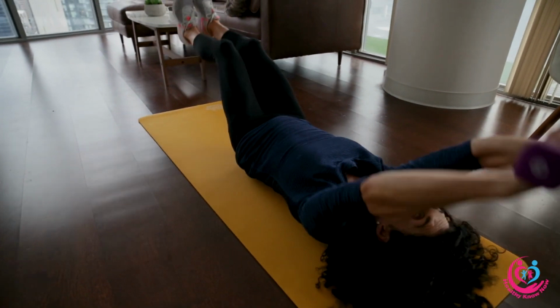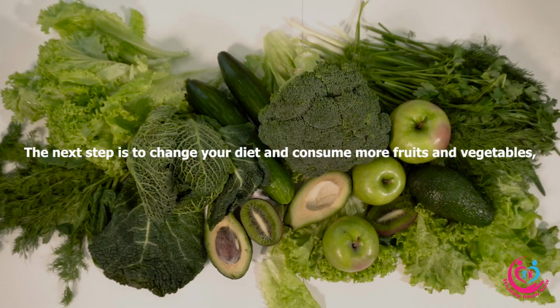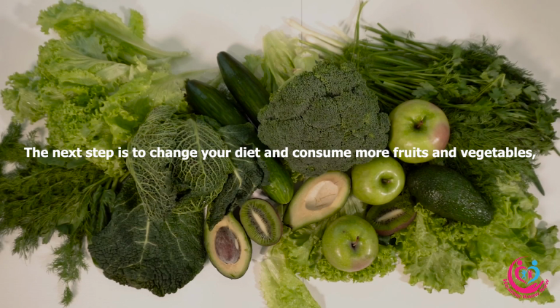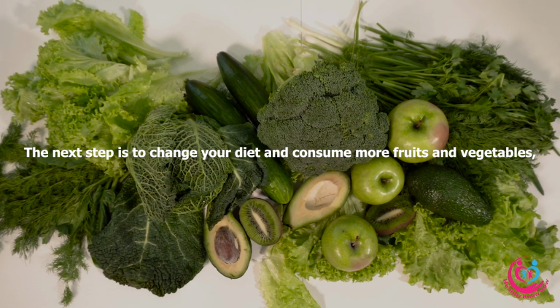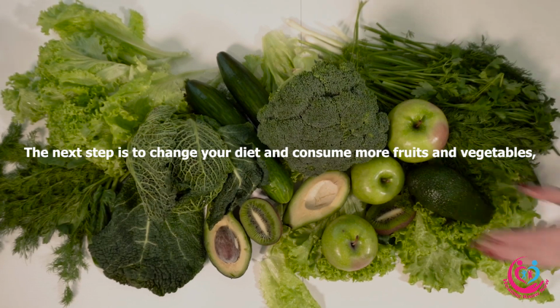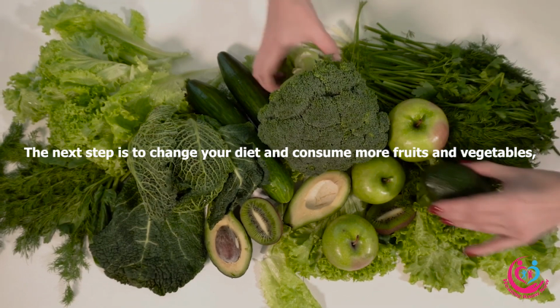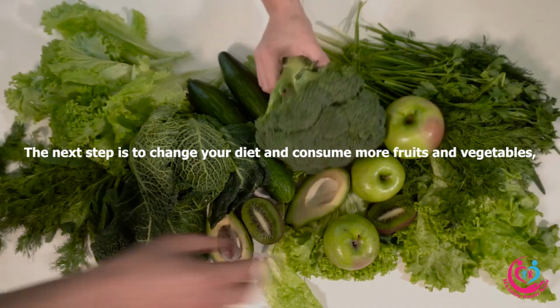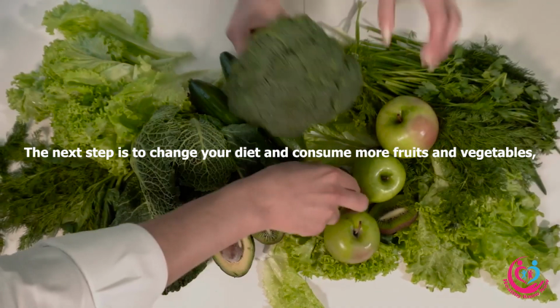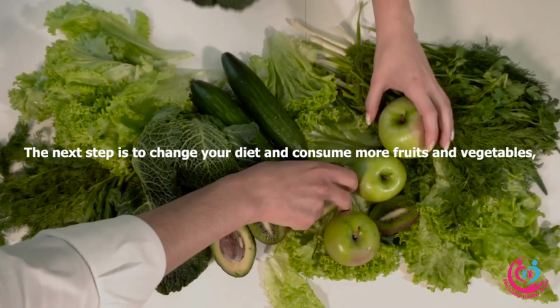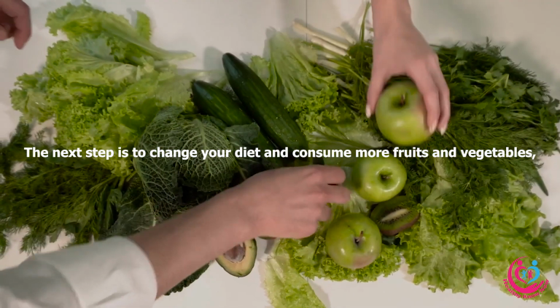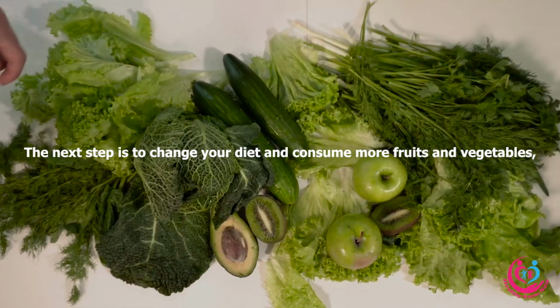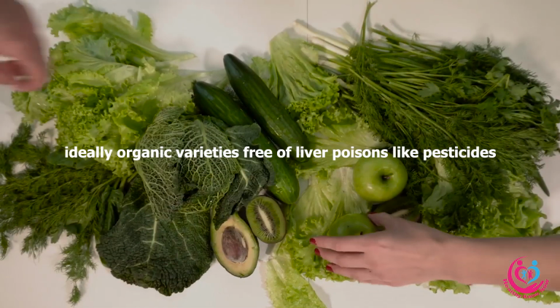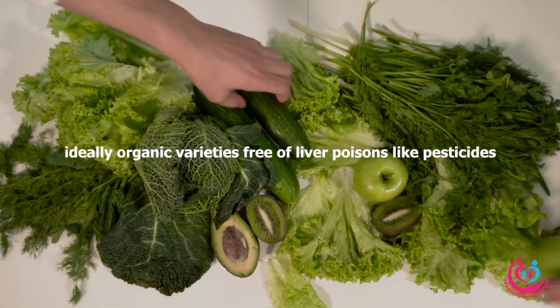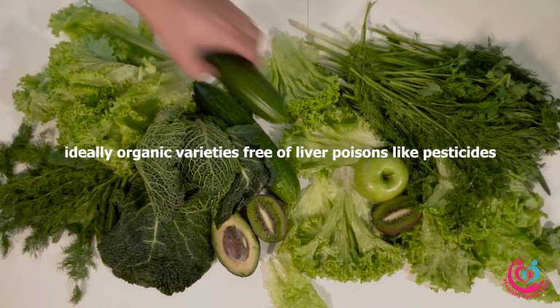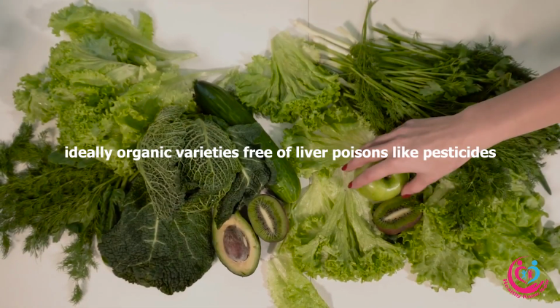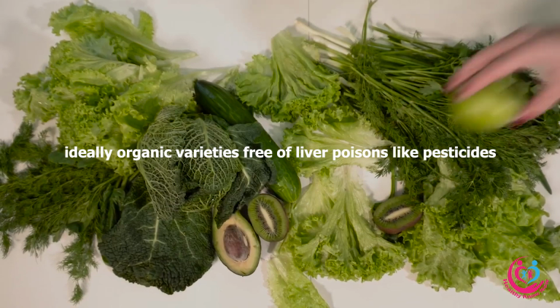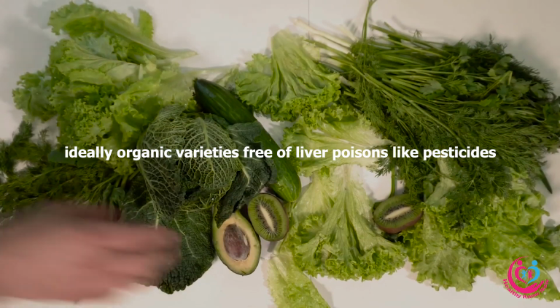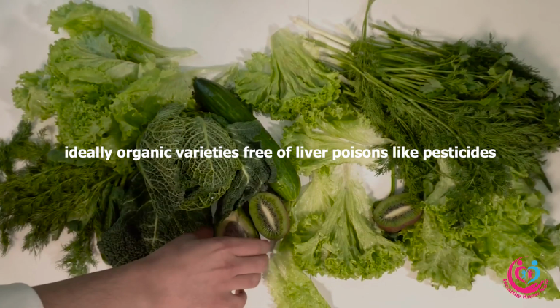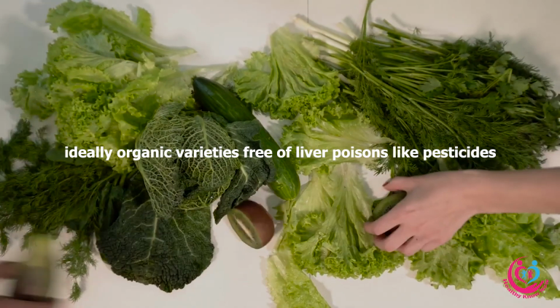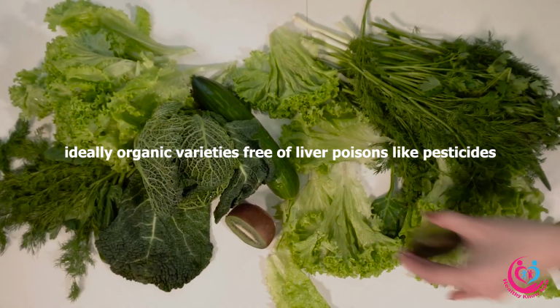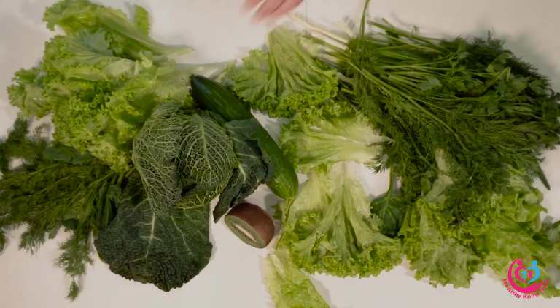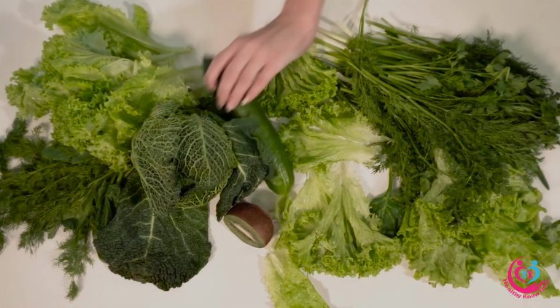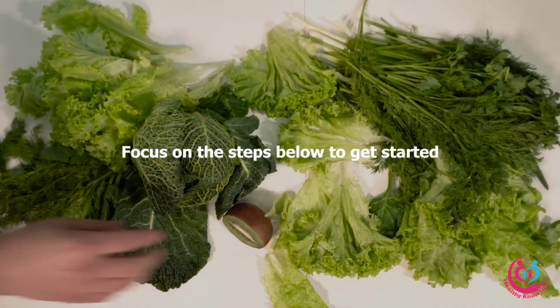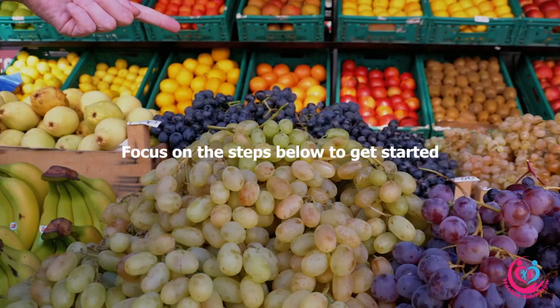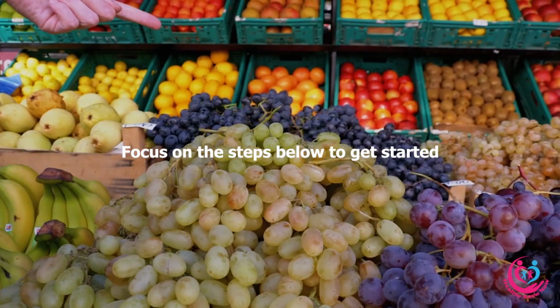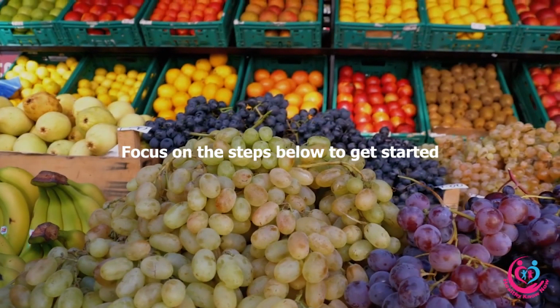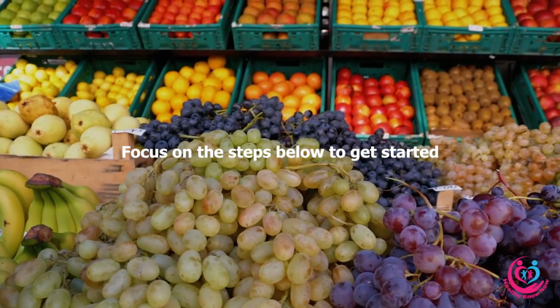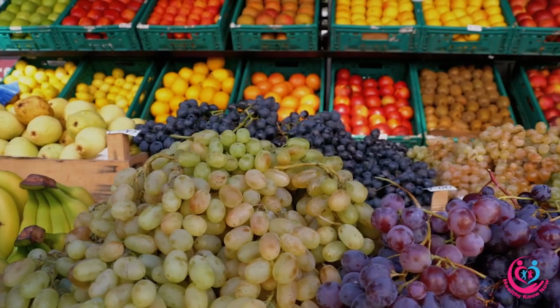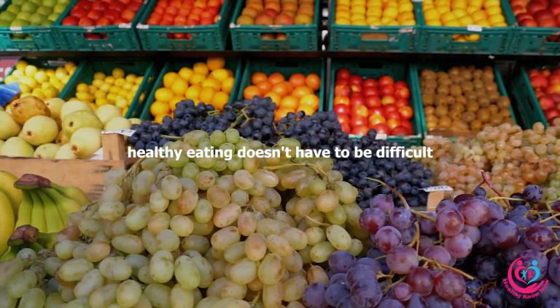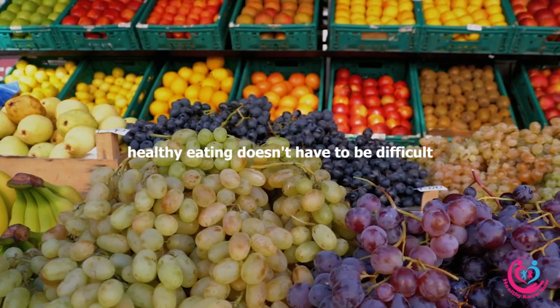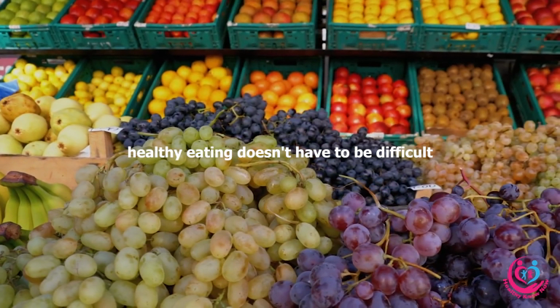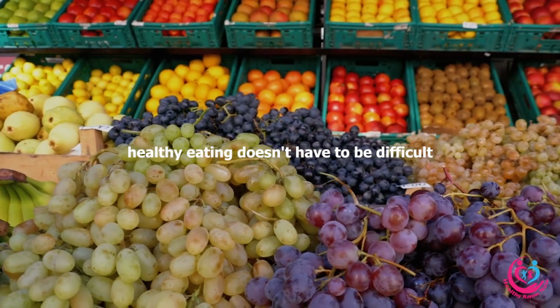The next step is to change your diet and consume more fruits and vegetables, ideally organic varieties free of liver poisons like pesticides. Focus on the steps below to get started — healthy eating doesn't have to be difficult.